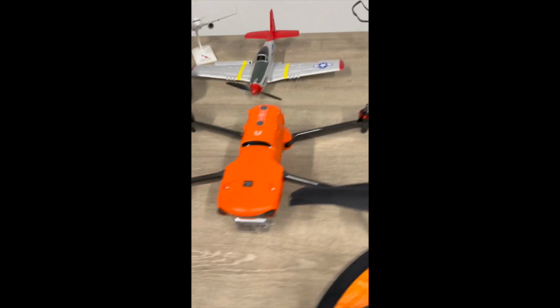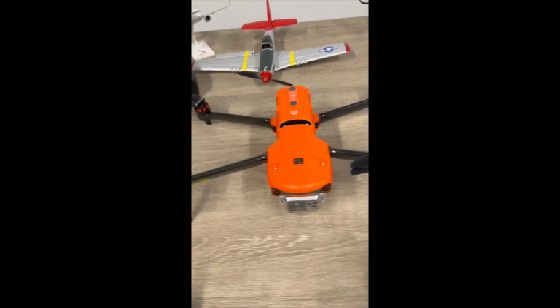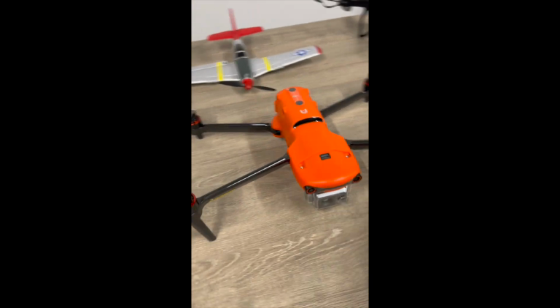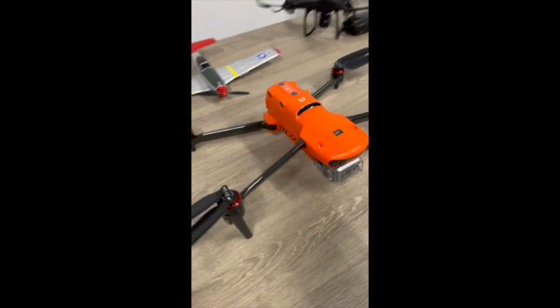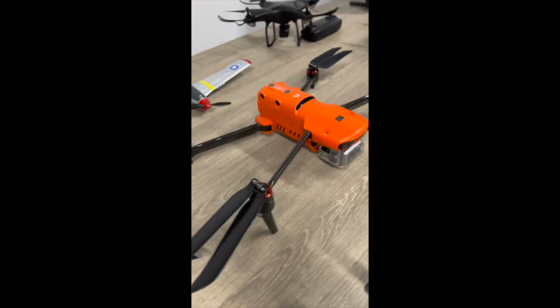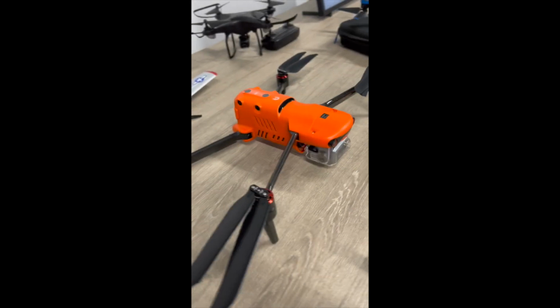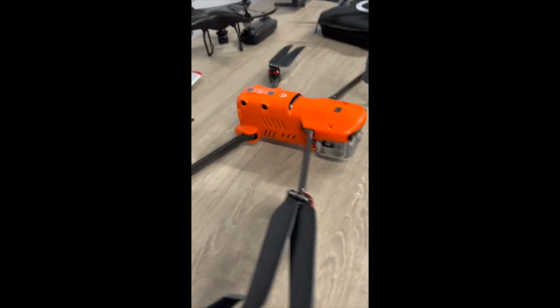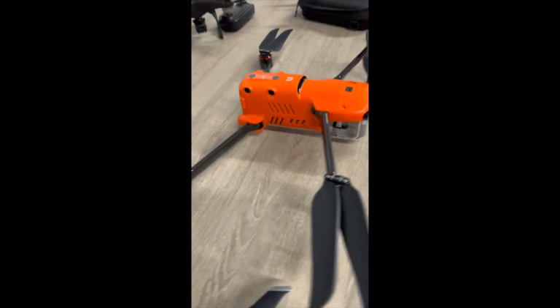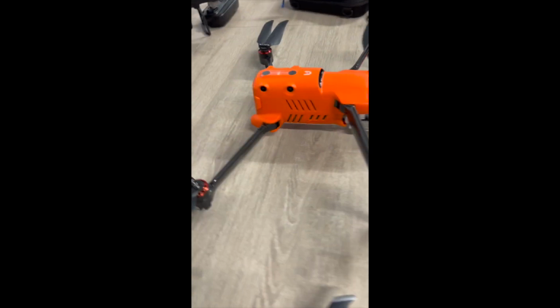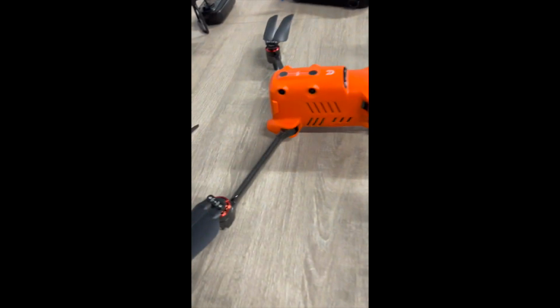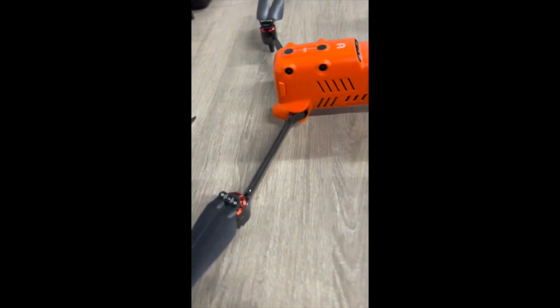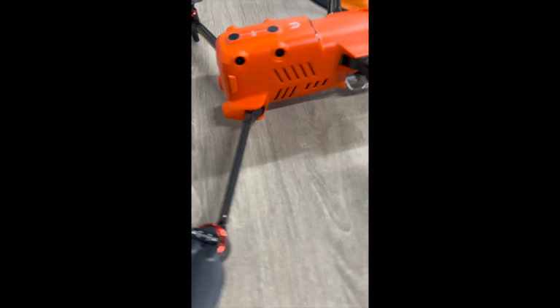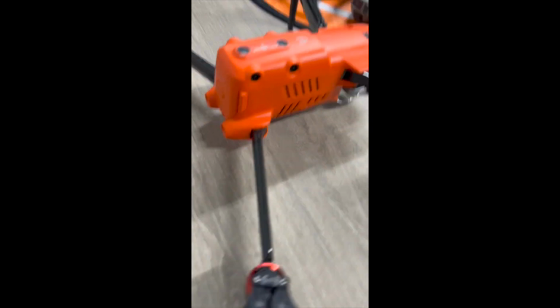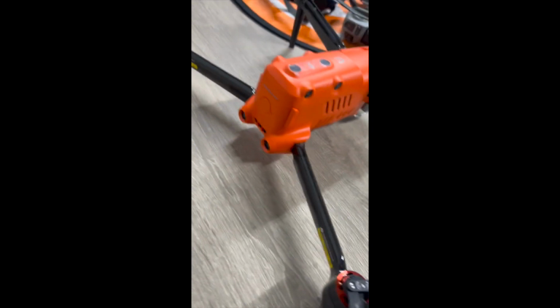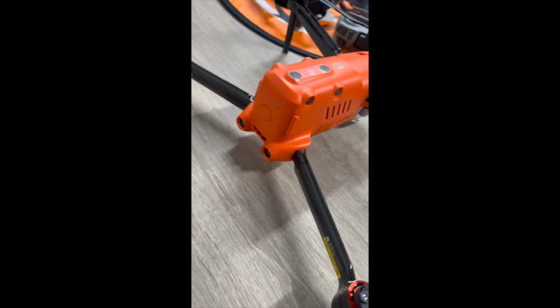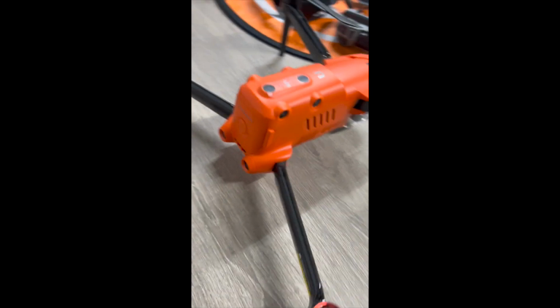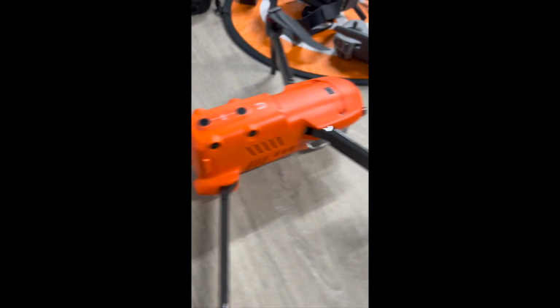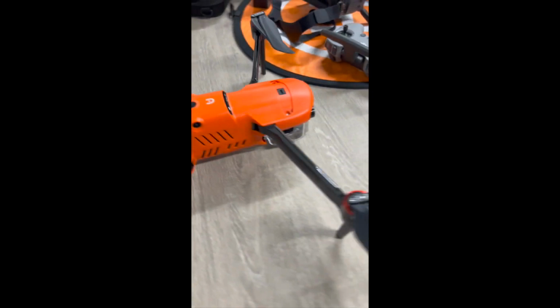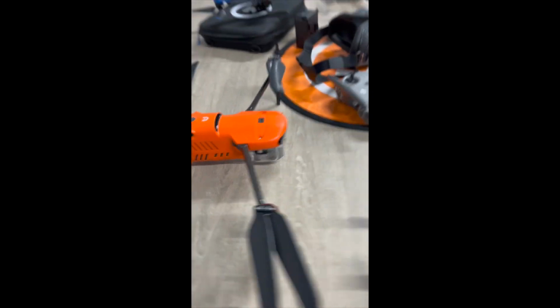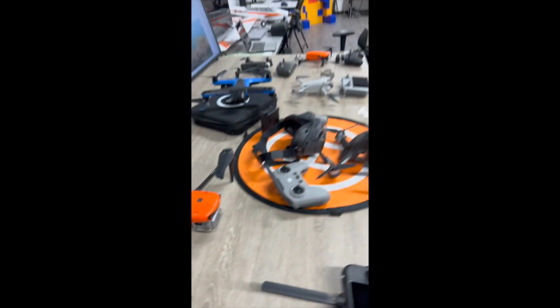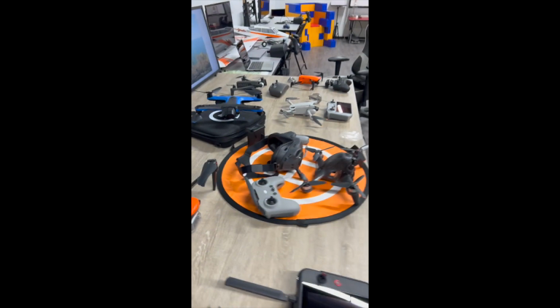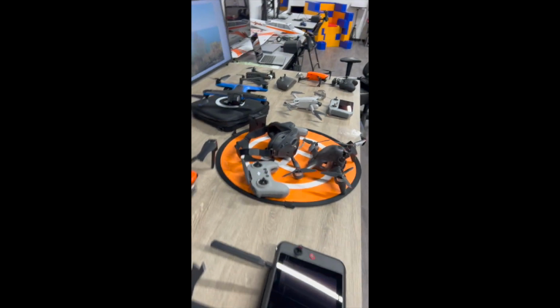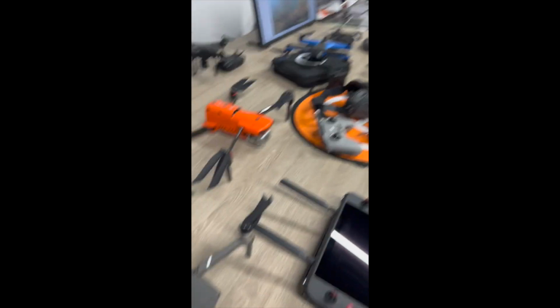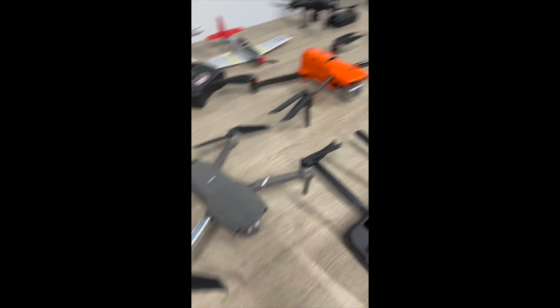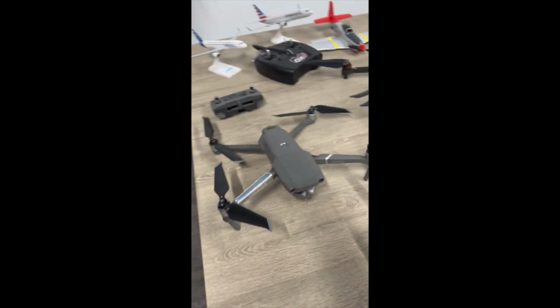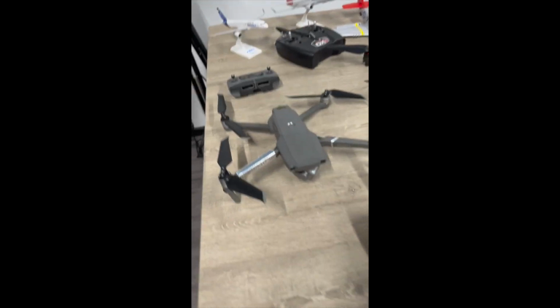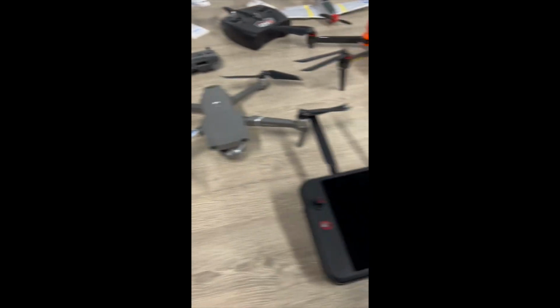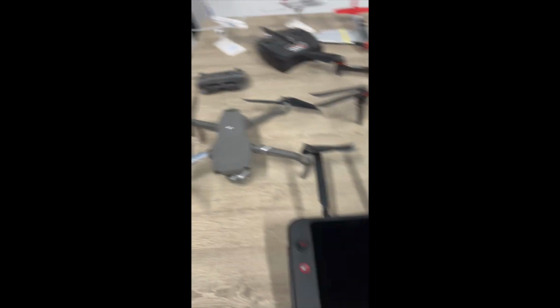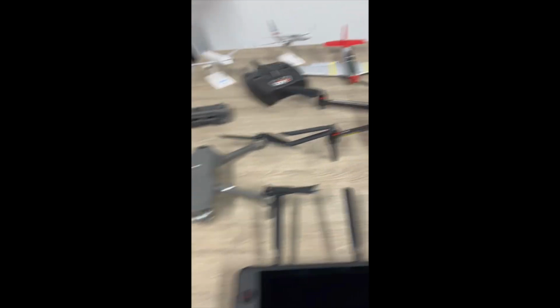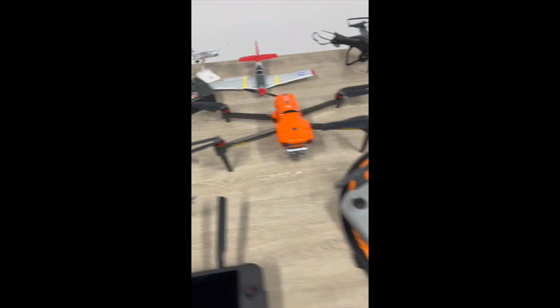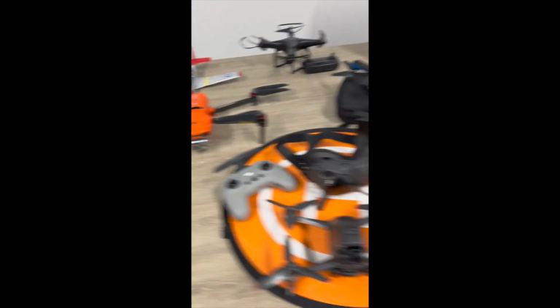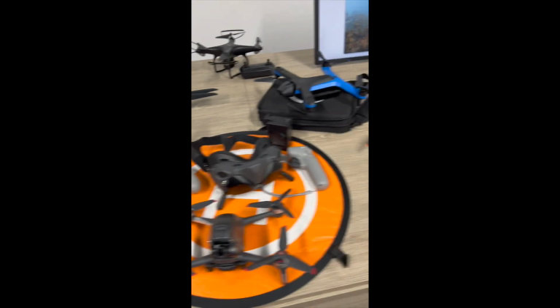What a beautiful design! This one actually has Level 8 wind resistance. I don't think any of the other drones I have are Level 8 — they're all Level 5 and below.